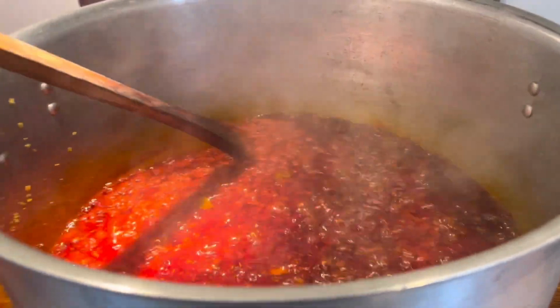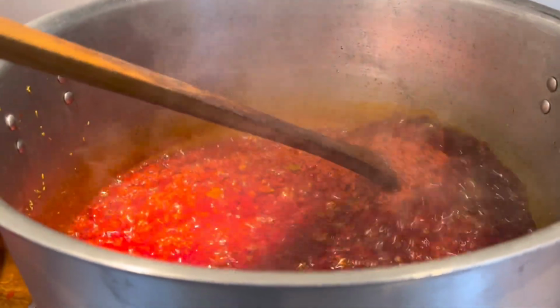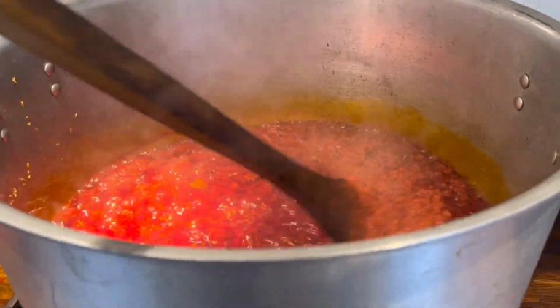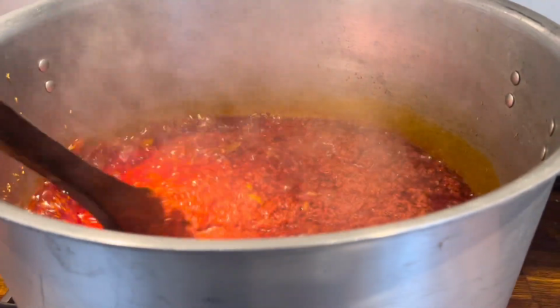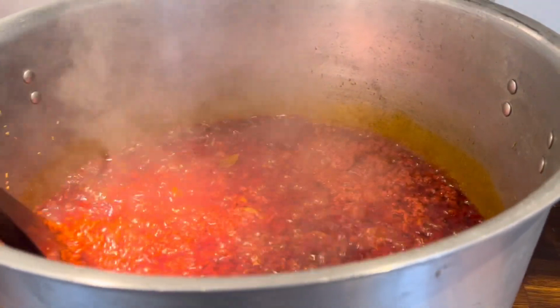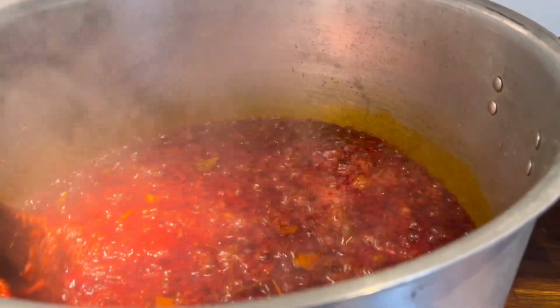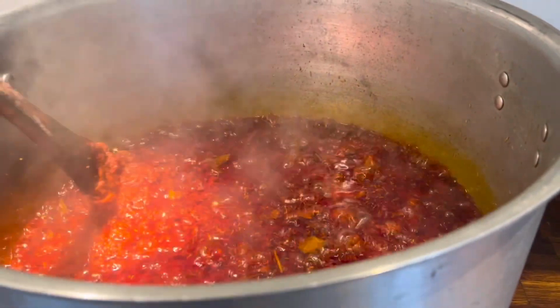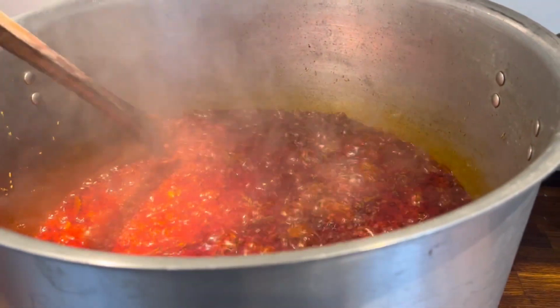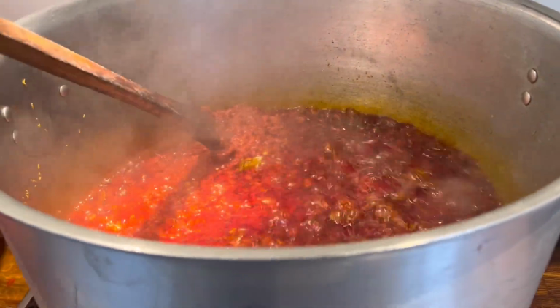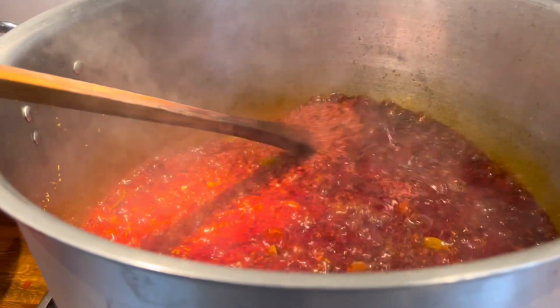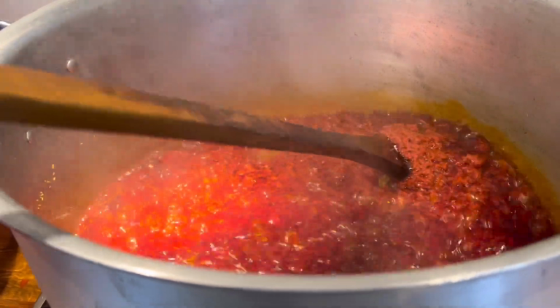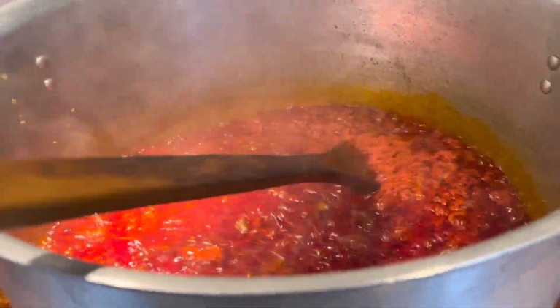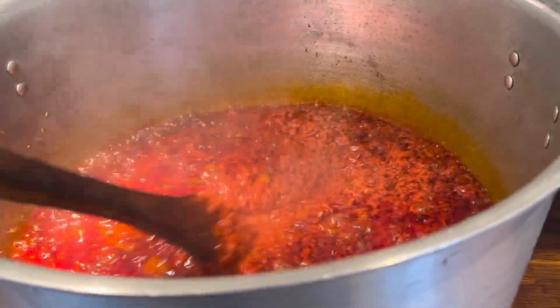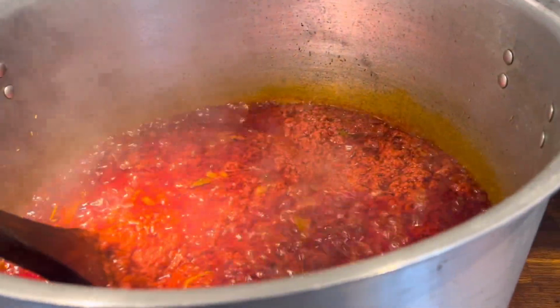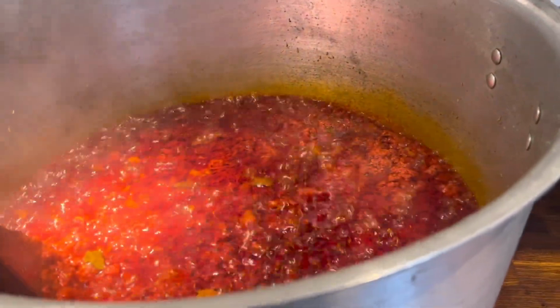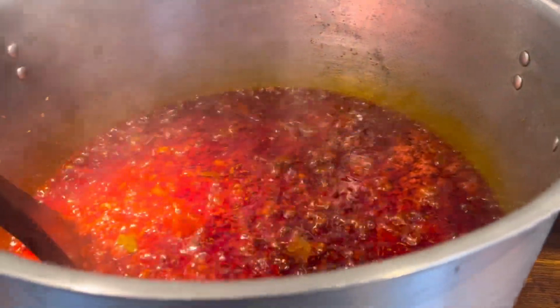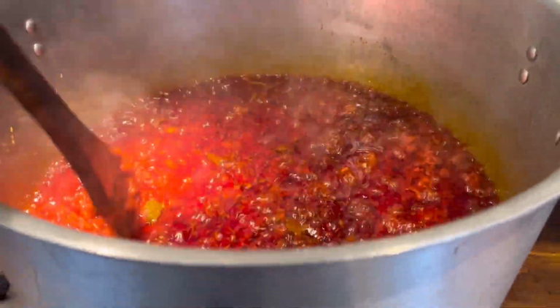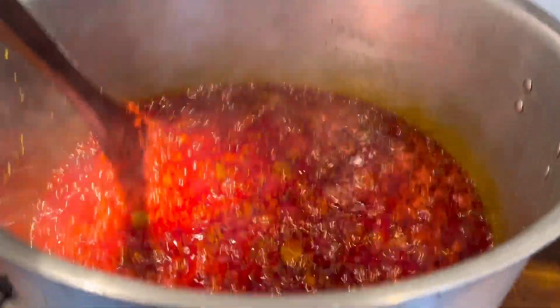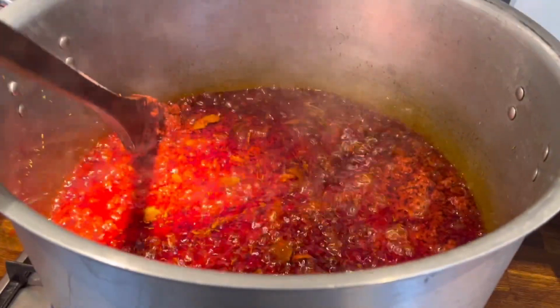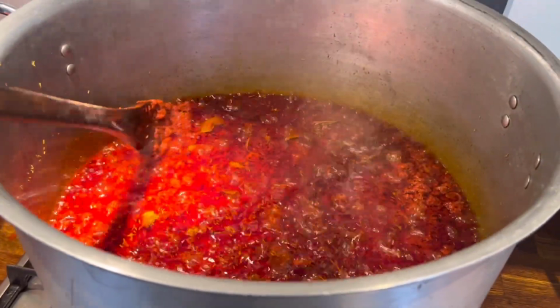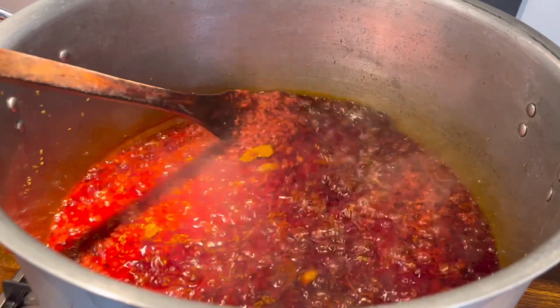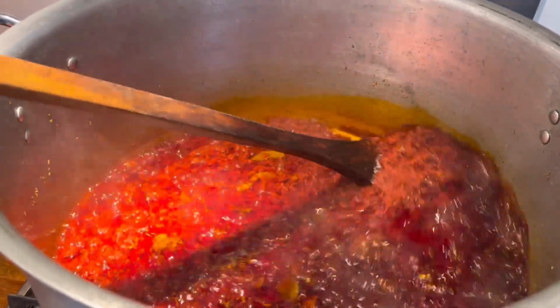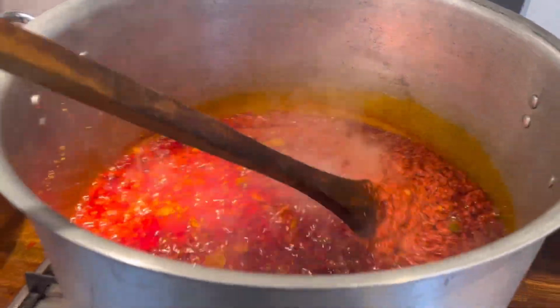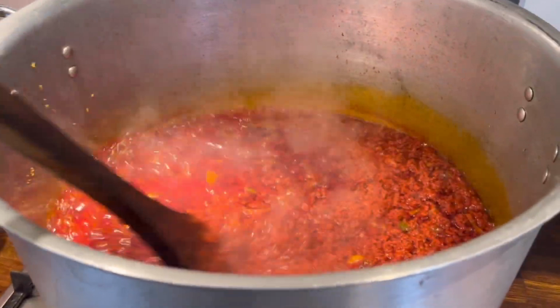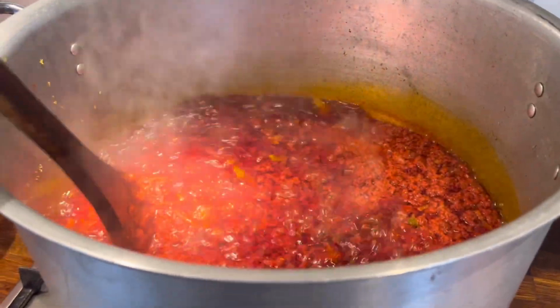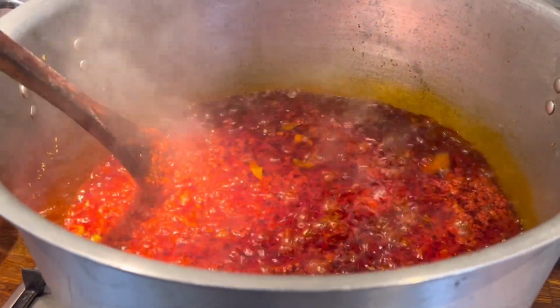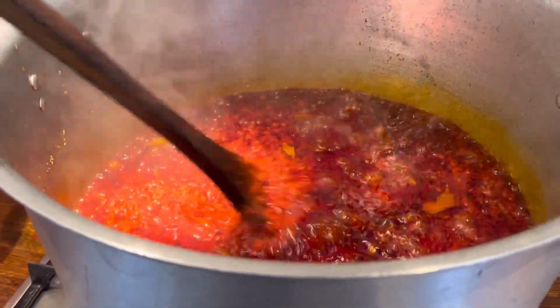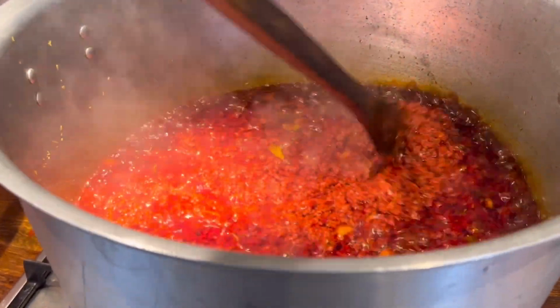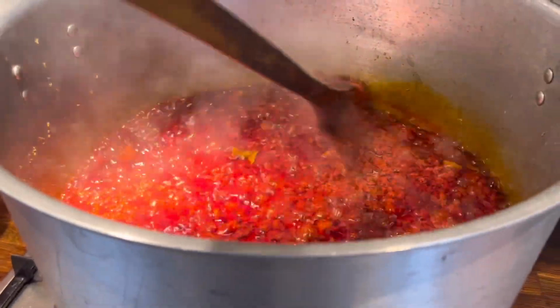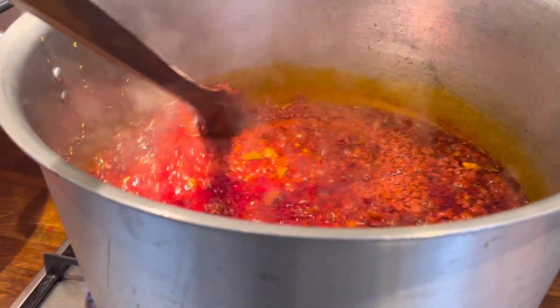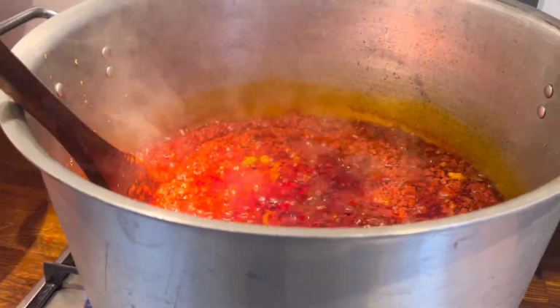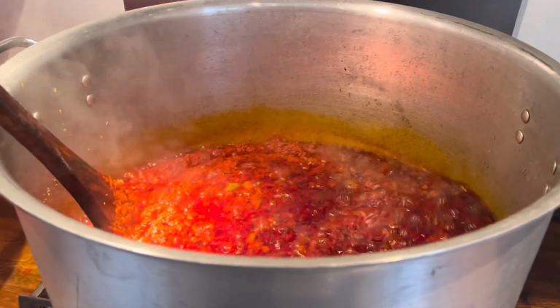I've finished frying the stew. The stew is ready. Now the next step is to filter my chicken stock and add it into the tomato sauce, and then we'll go from there.